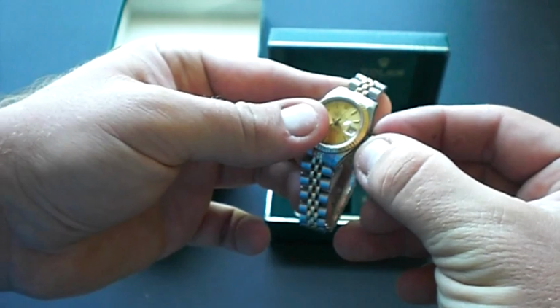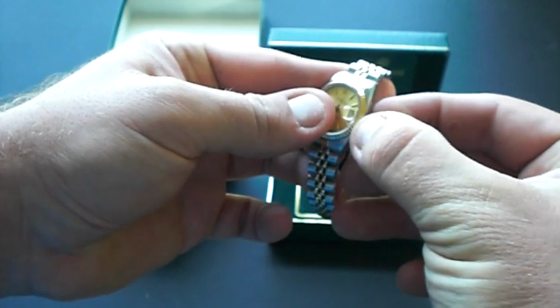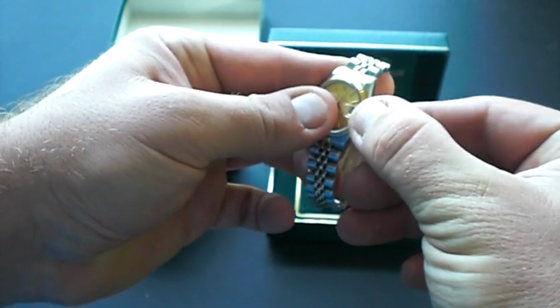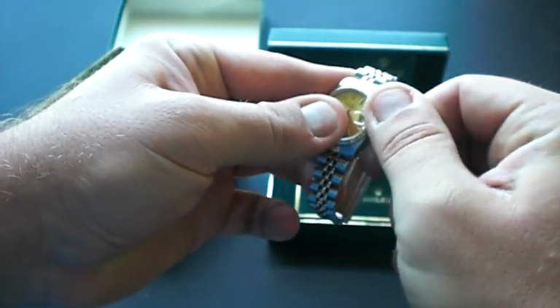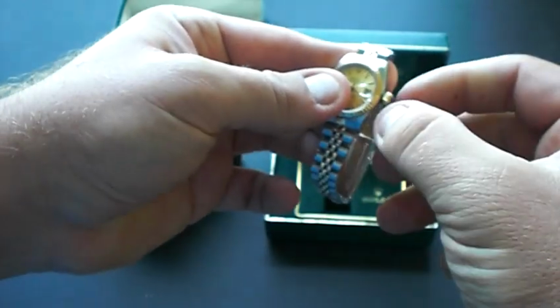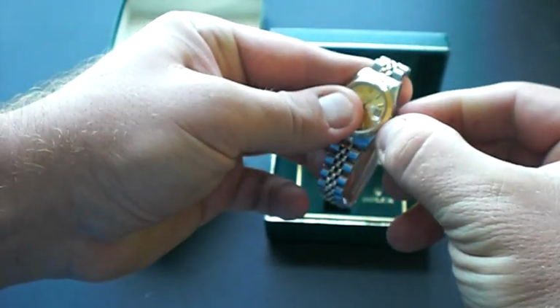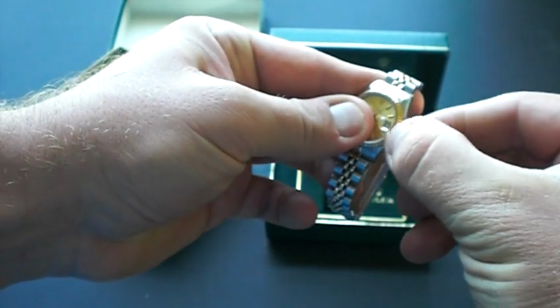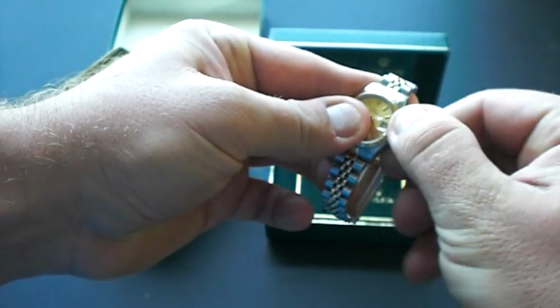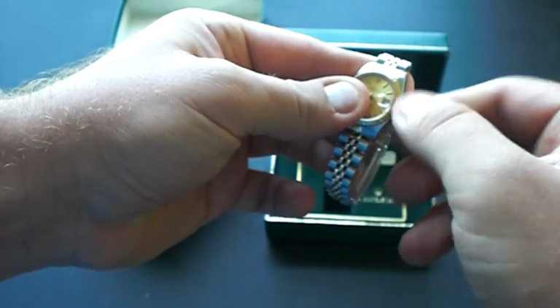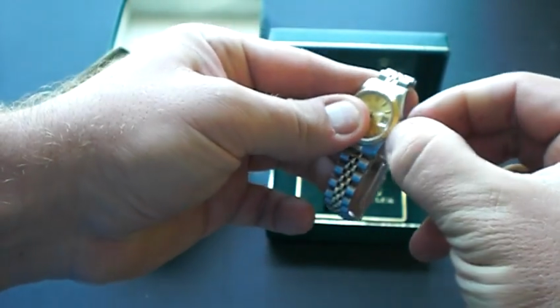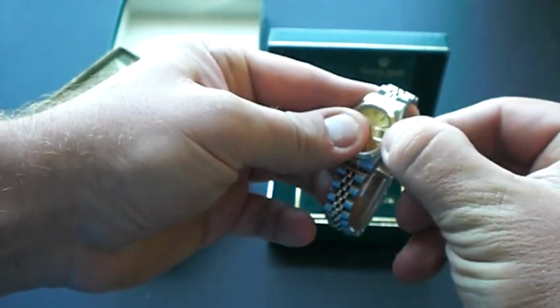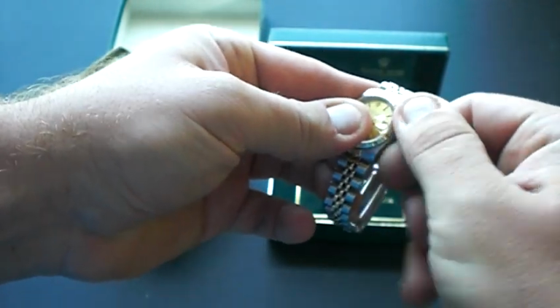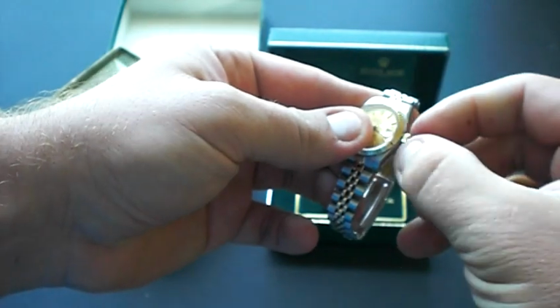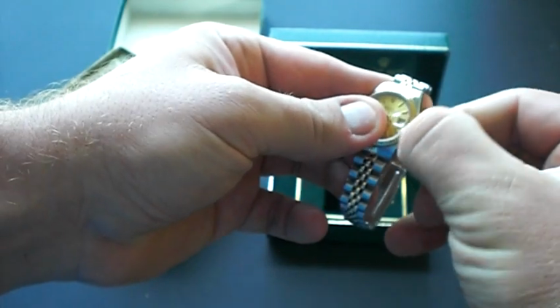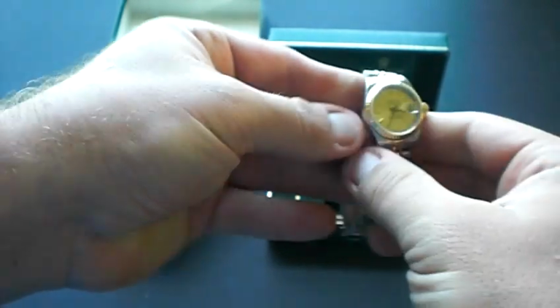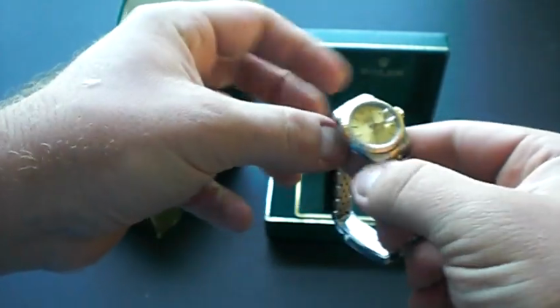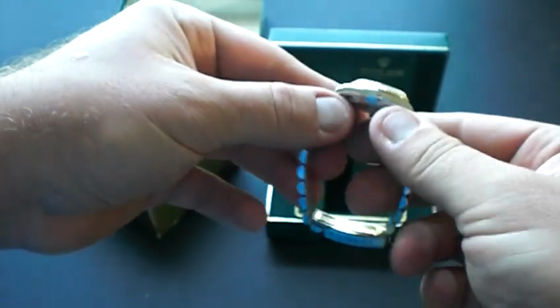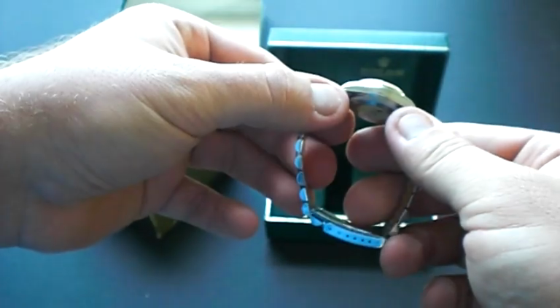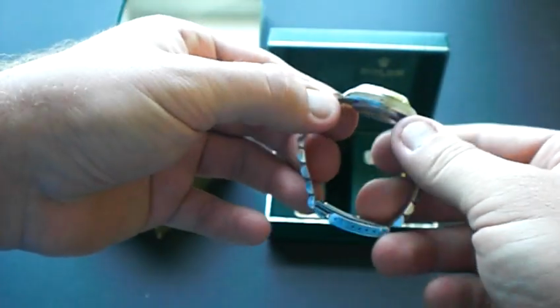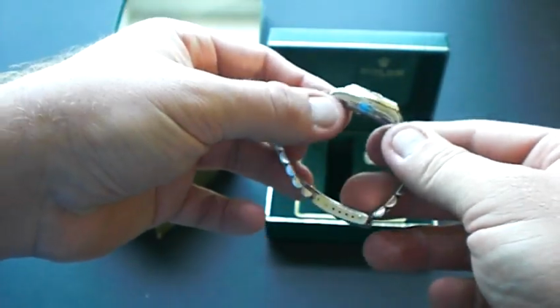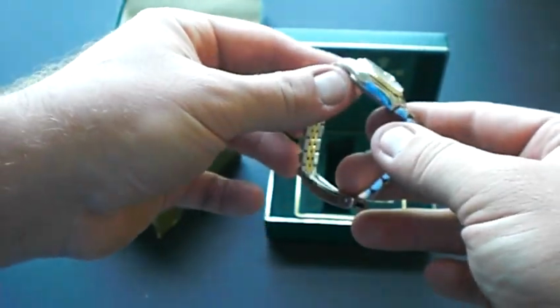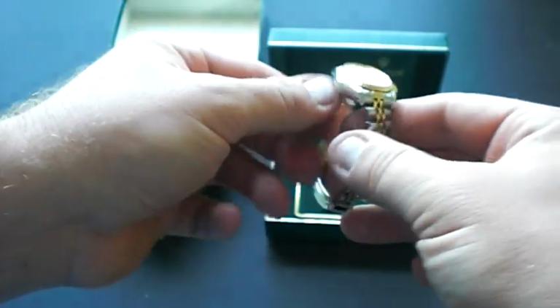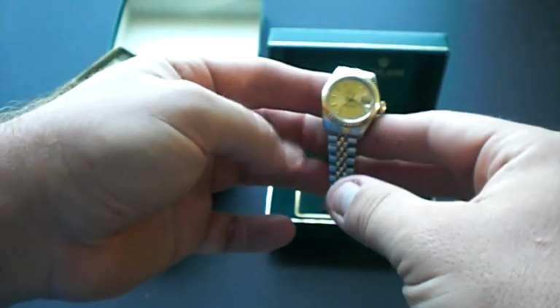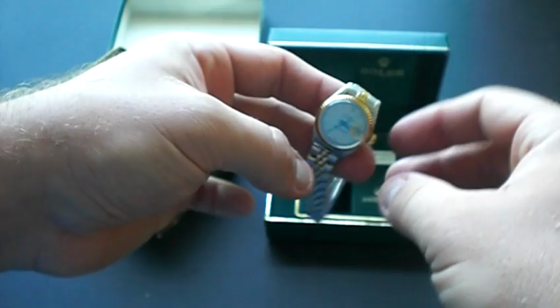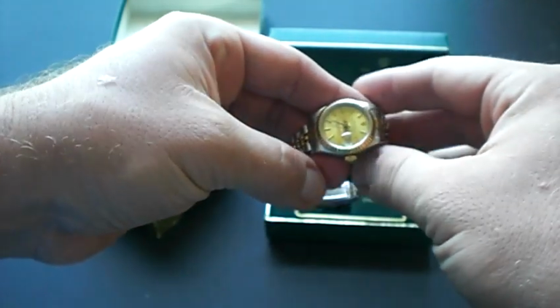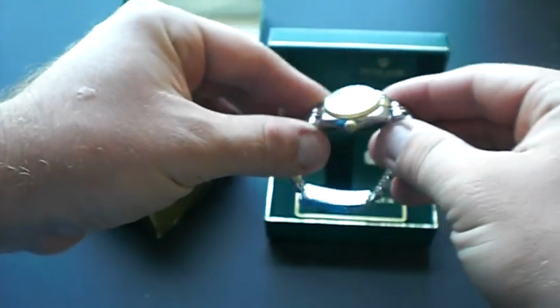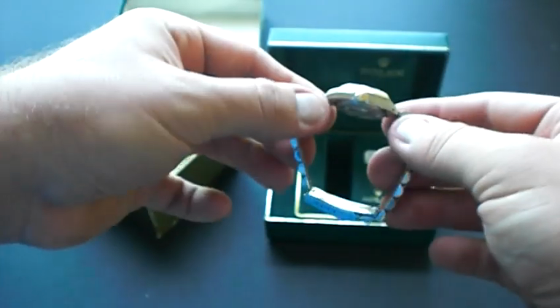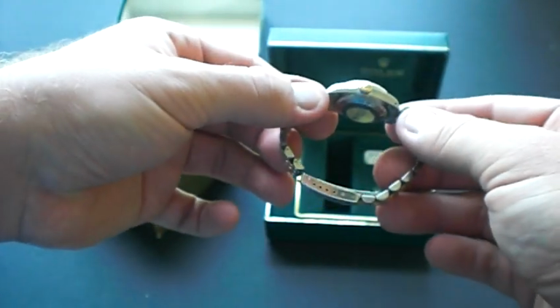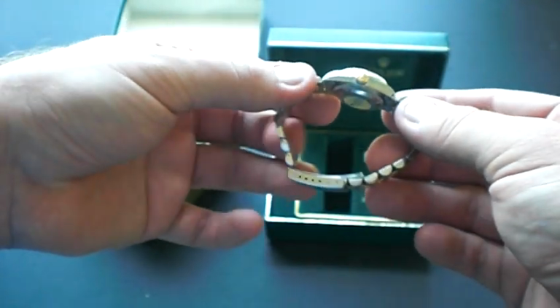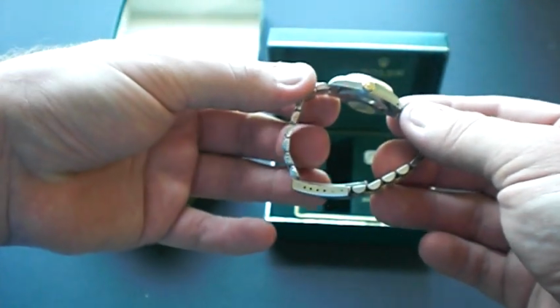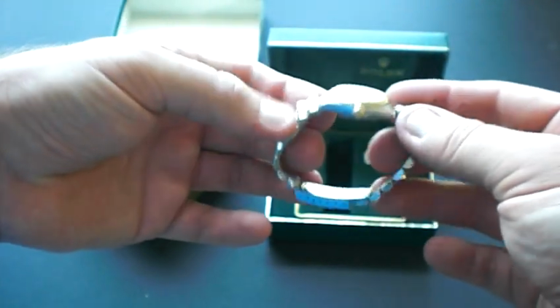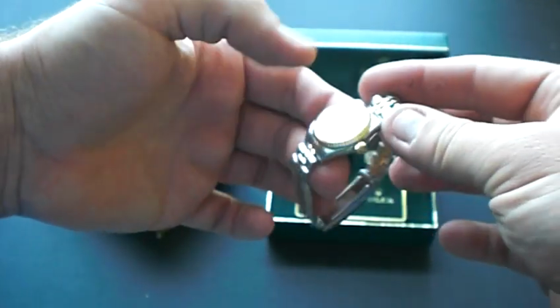This watch is in really good condition — the crystal doesn't have any chips, nicks, or scratches. The case is in very good condition as you can see from the photos. Our high-resolution photos show that the watch is in really good condition.